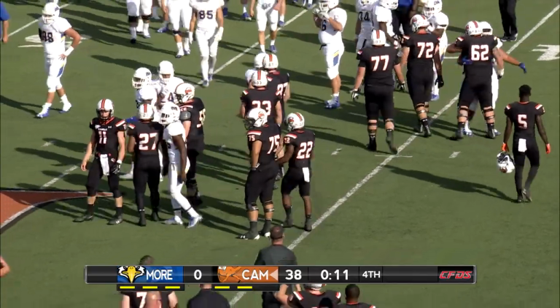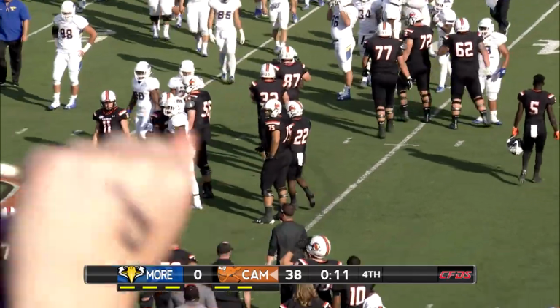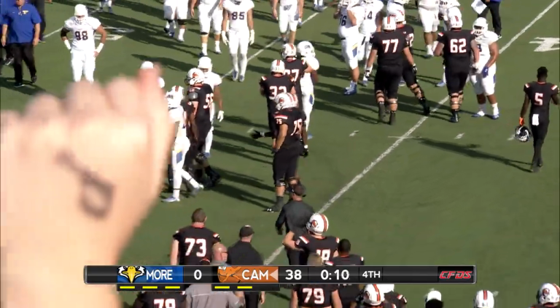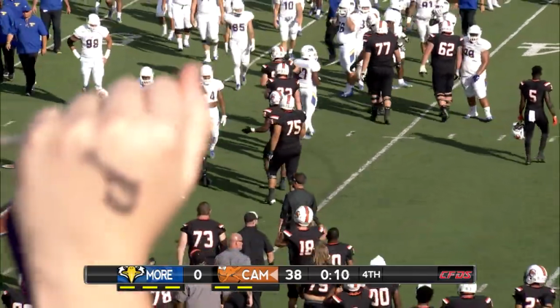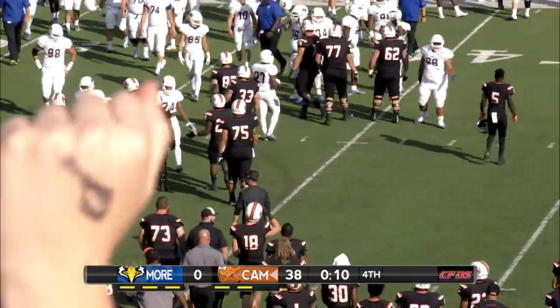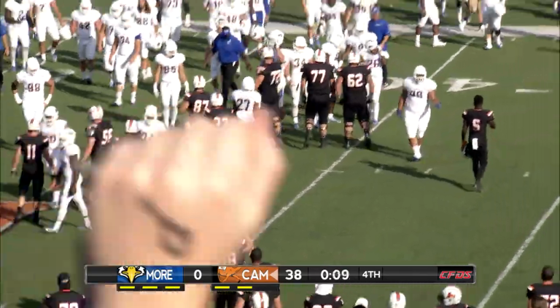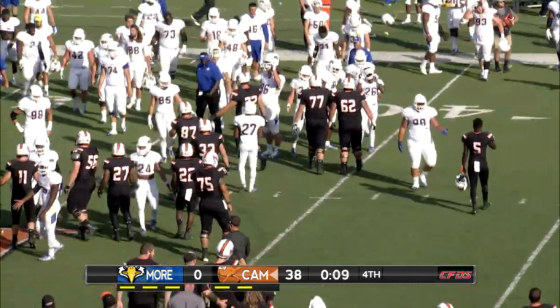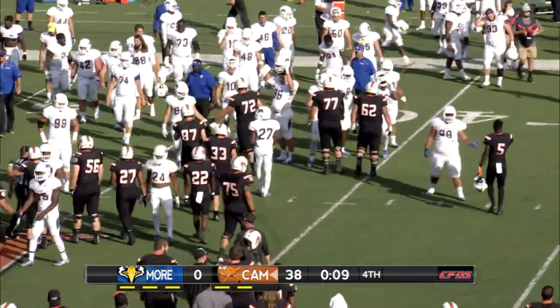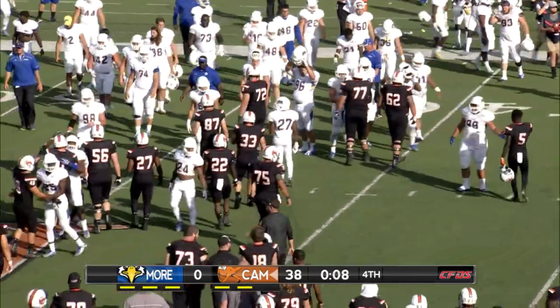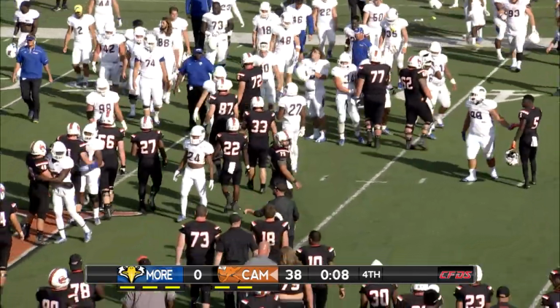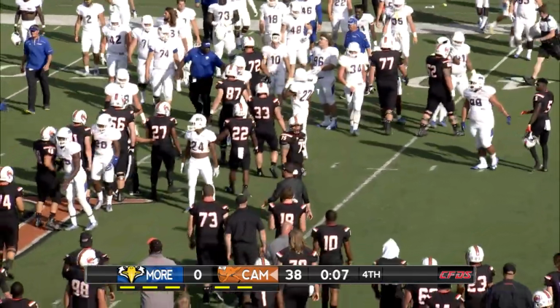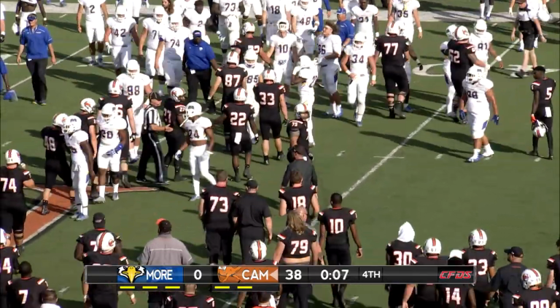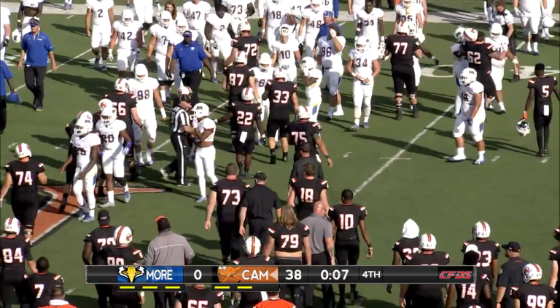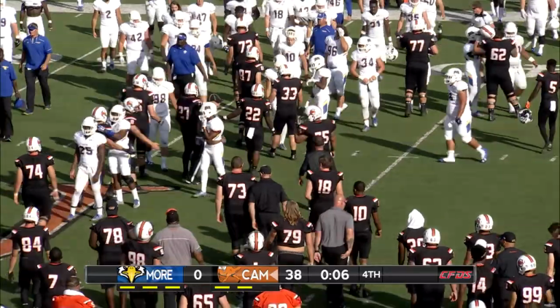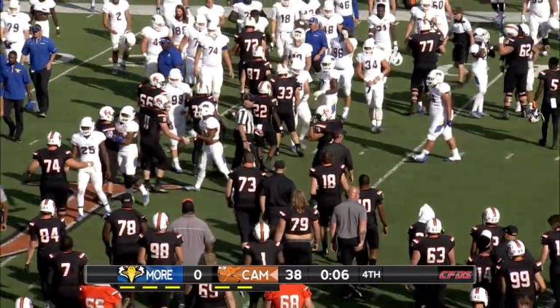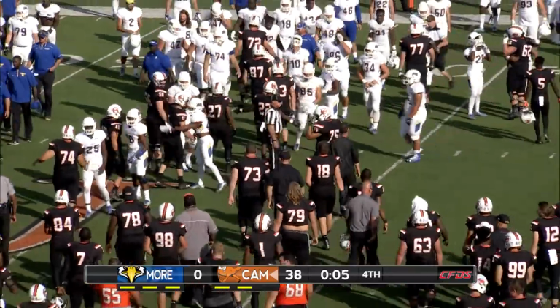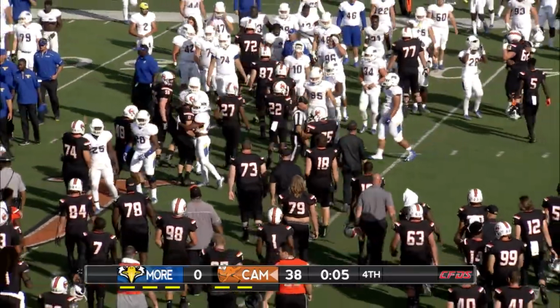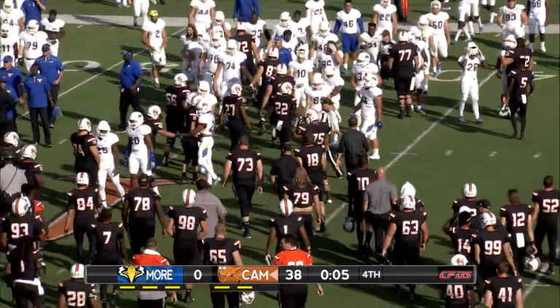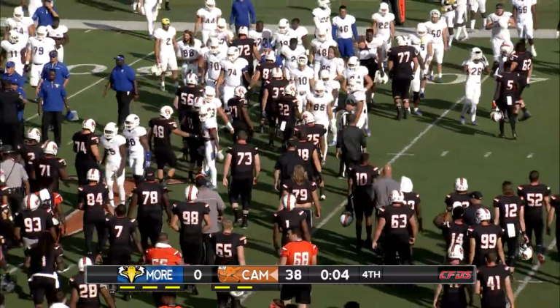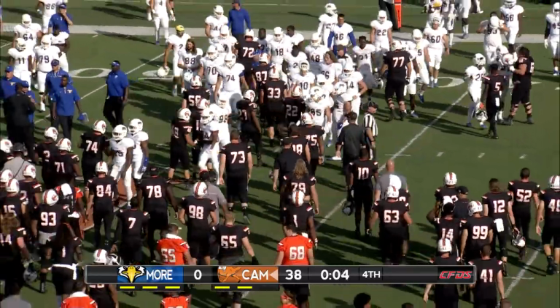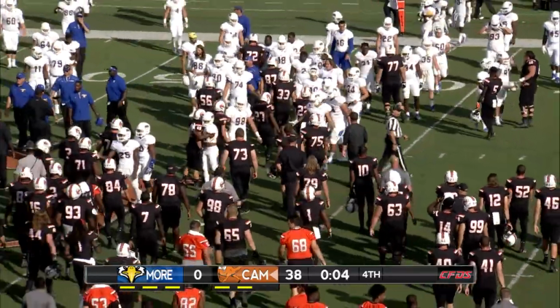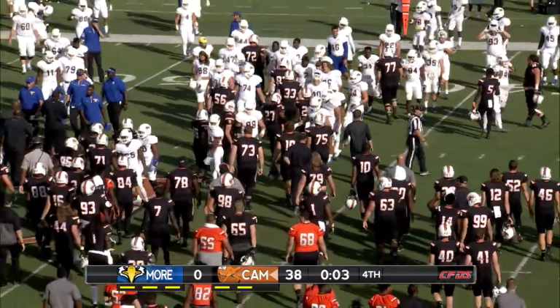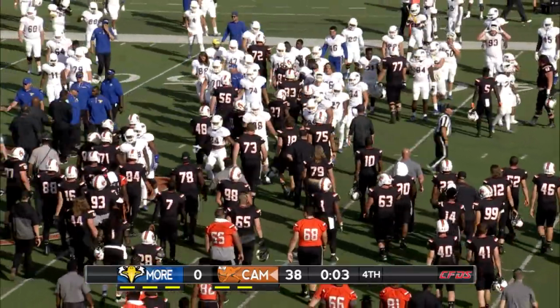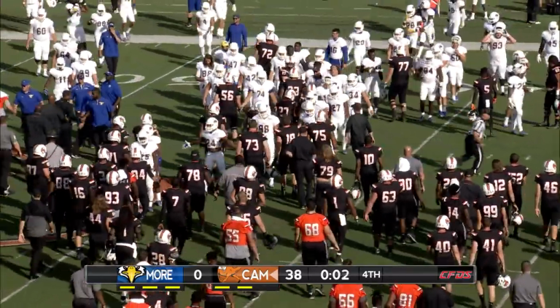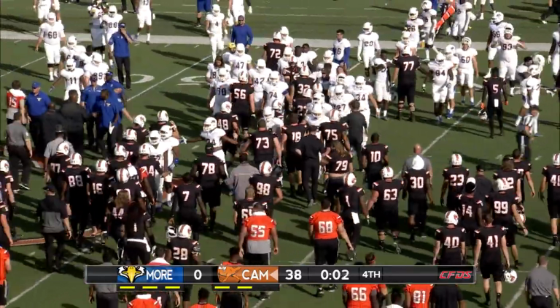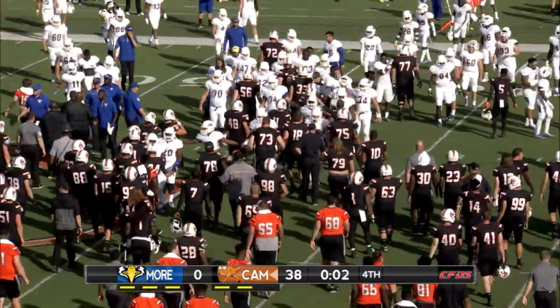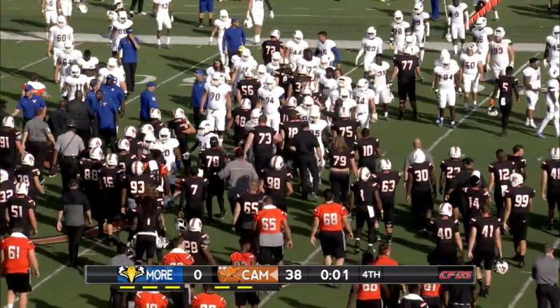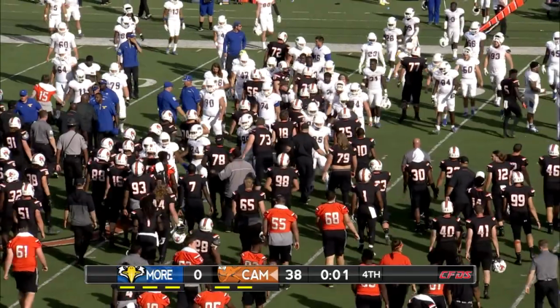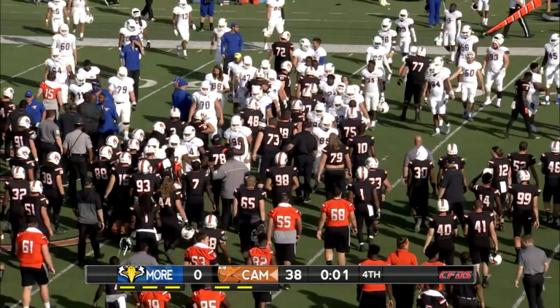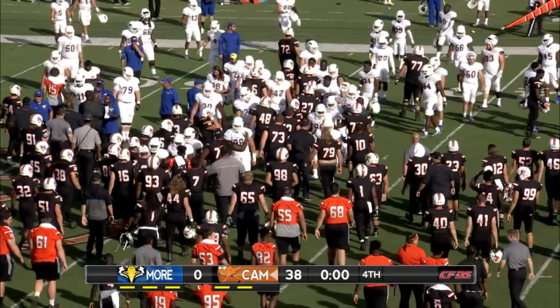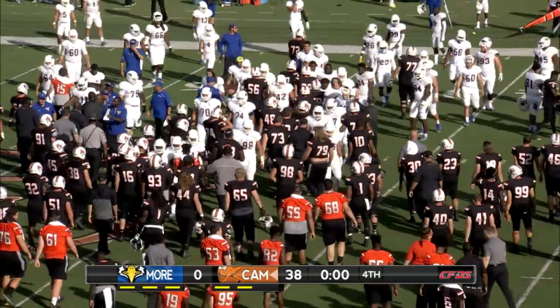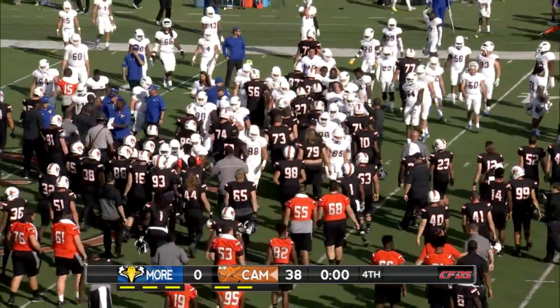Campbell with a dominating win on both sides of the ball — 589 yards of total offense, 460 rushing. And they blank Morehead State 38 to nothing, the final score.